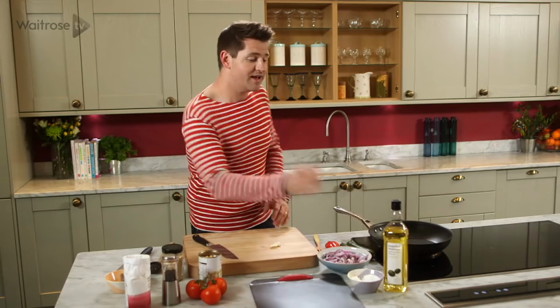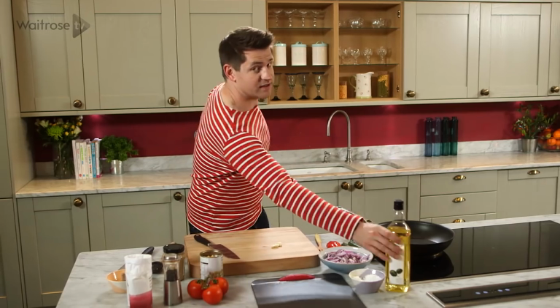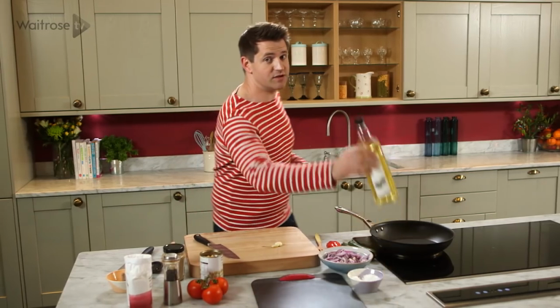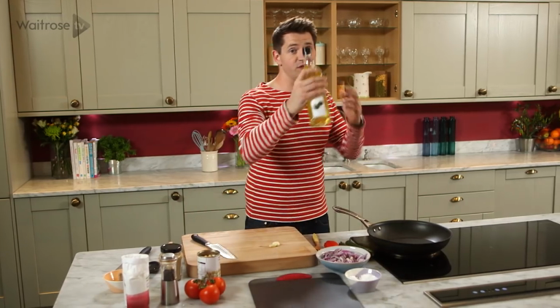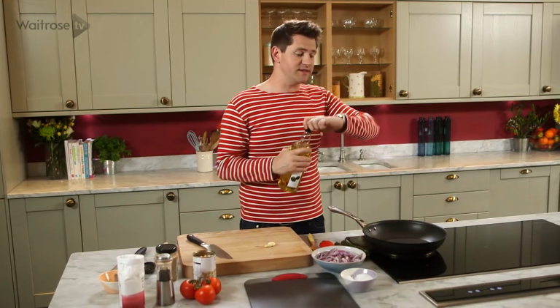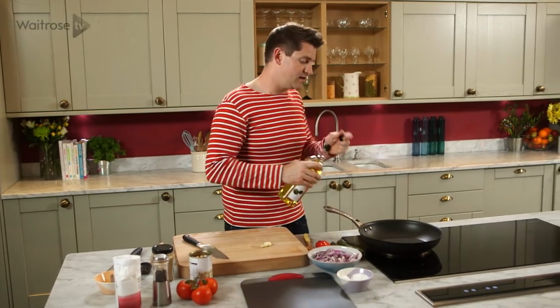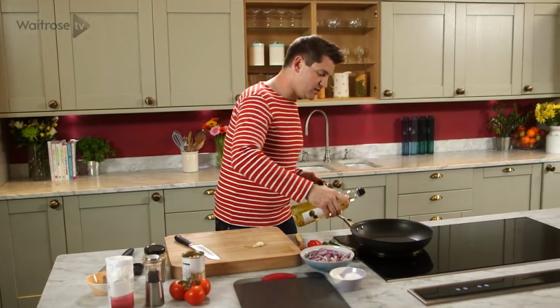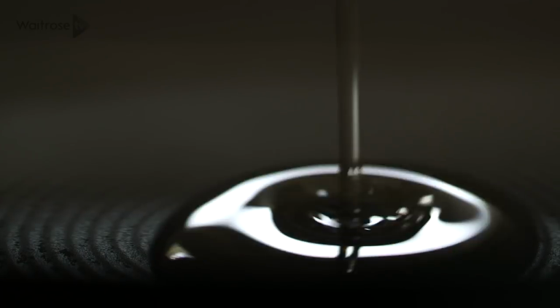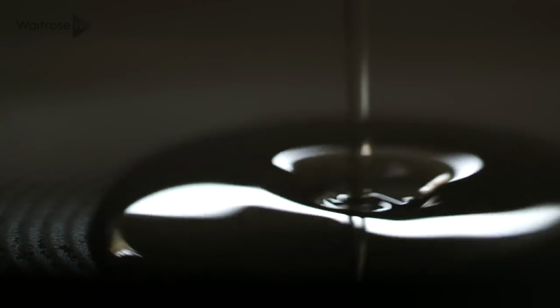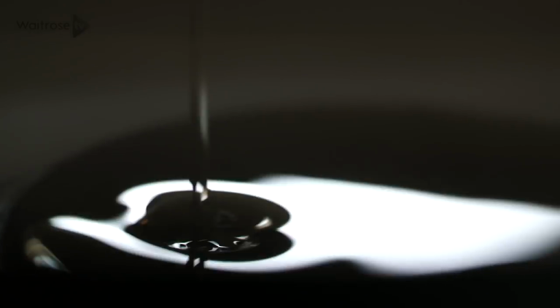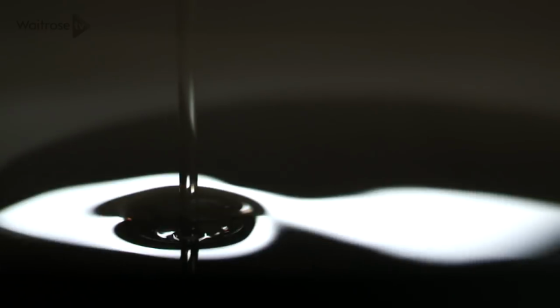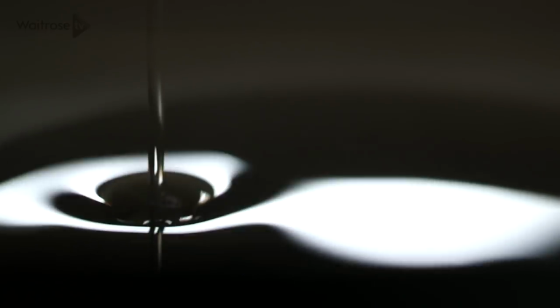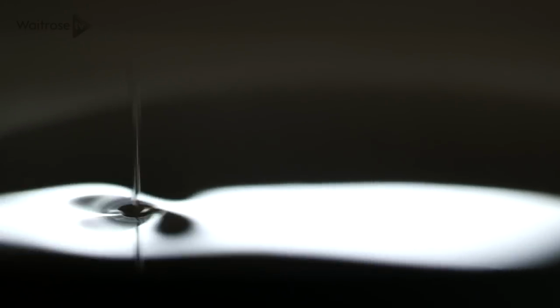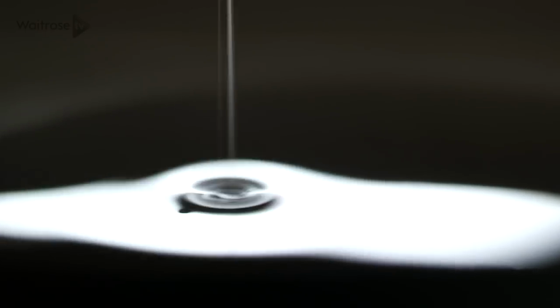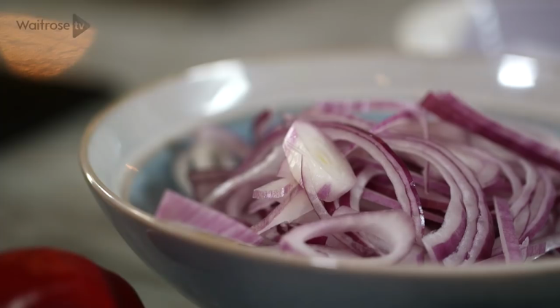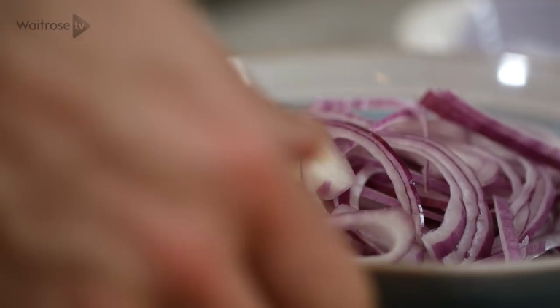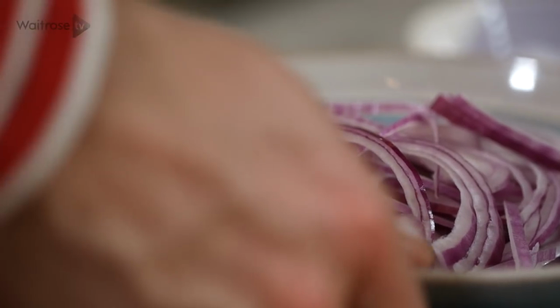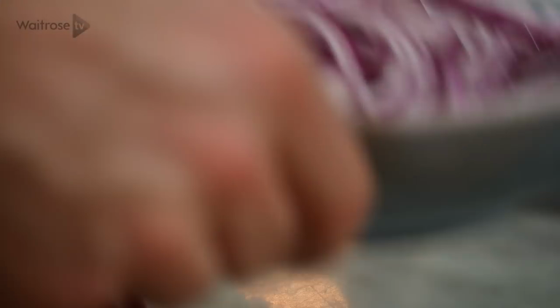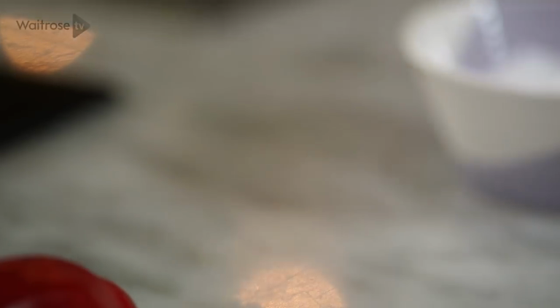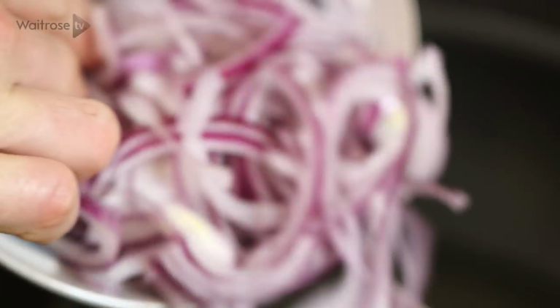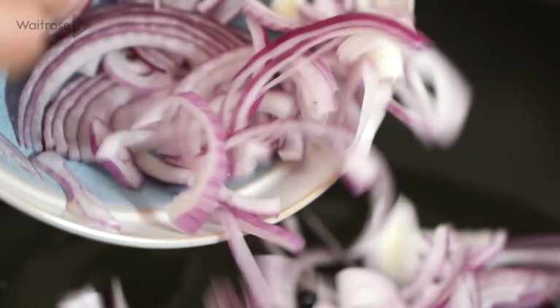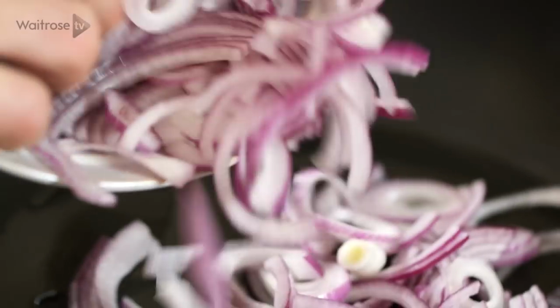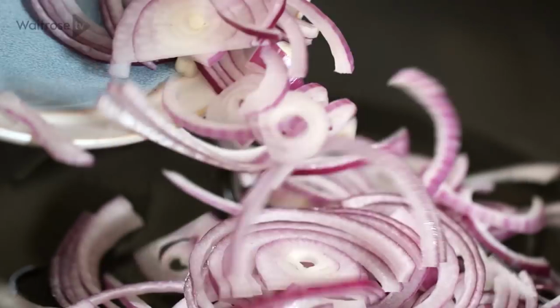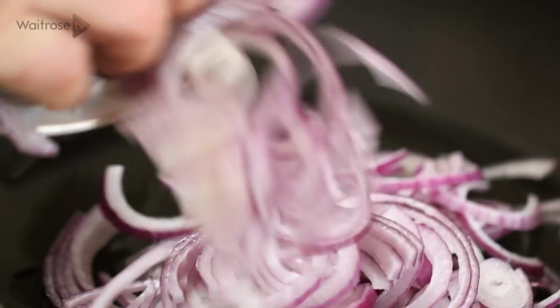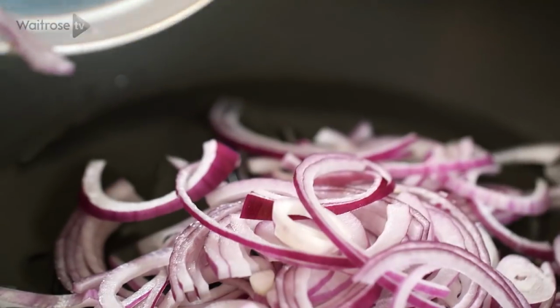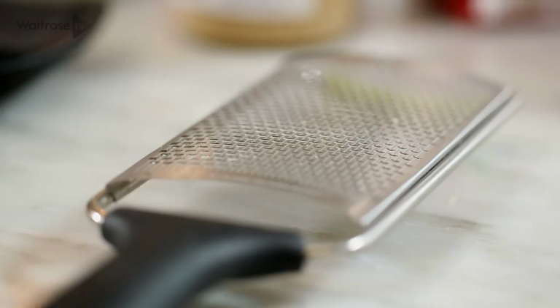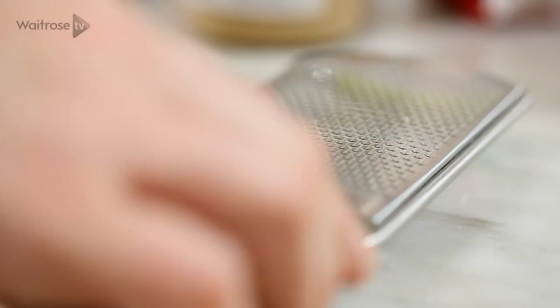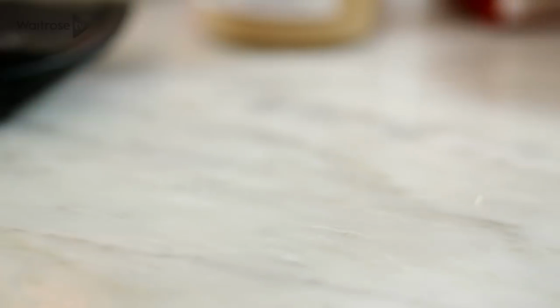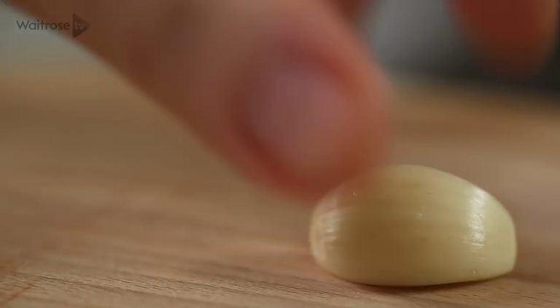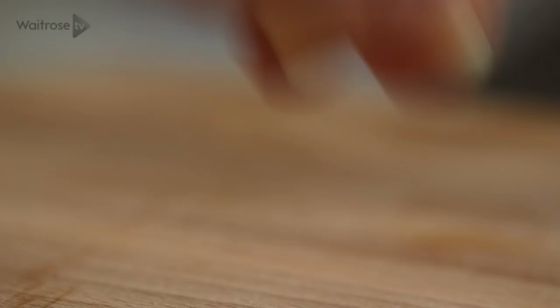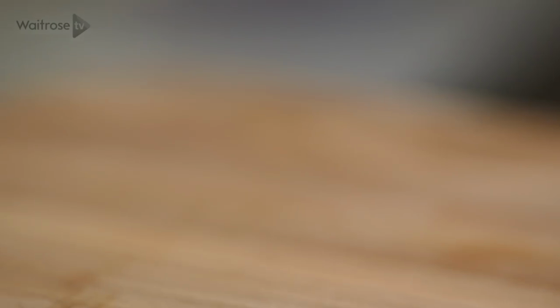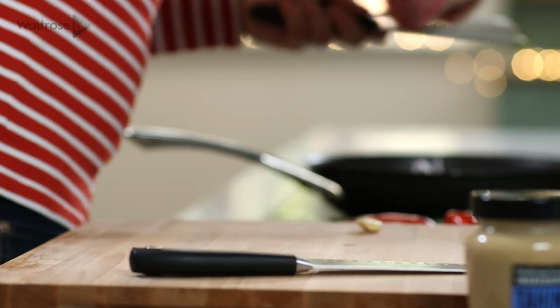I'm going to start off with the base, so I've got some olive oil into a frying pan and to that I'm going to add some red onions, just finely sliced, and then just as they come up to heat I'm going to add some garlic.